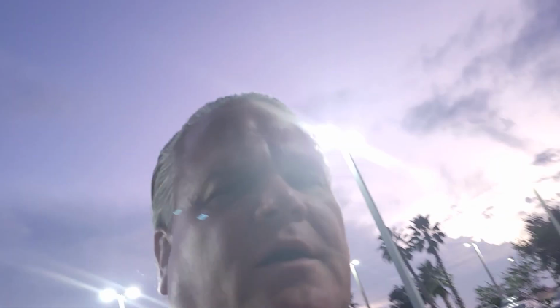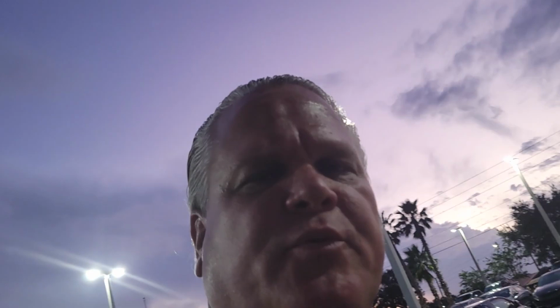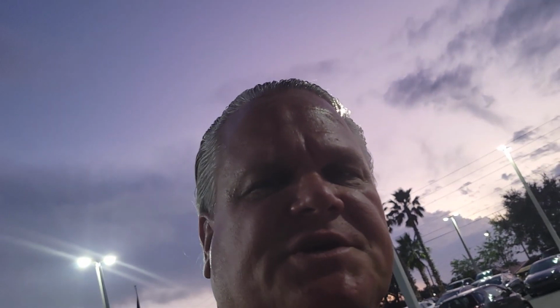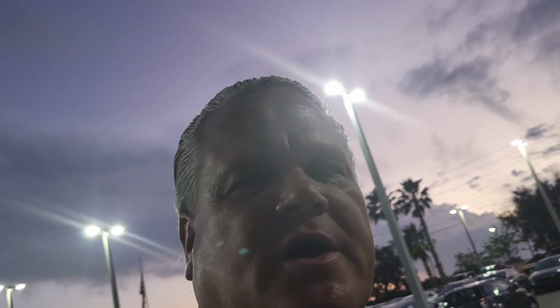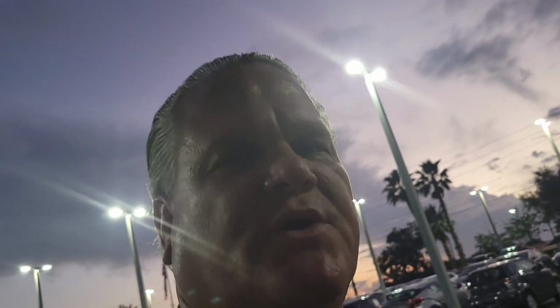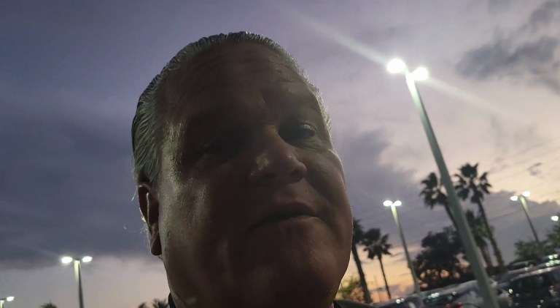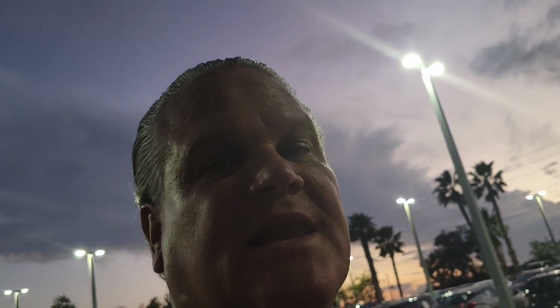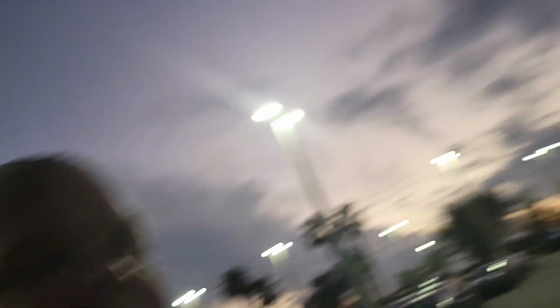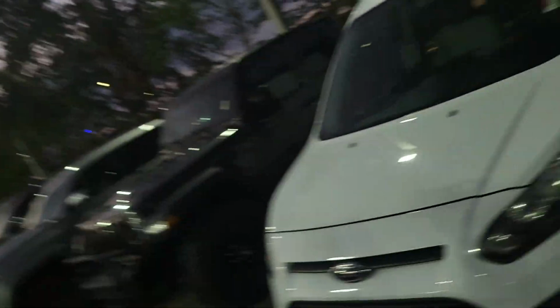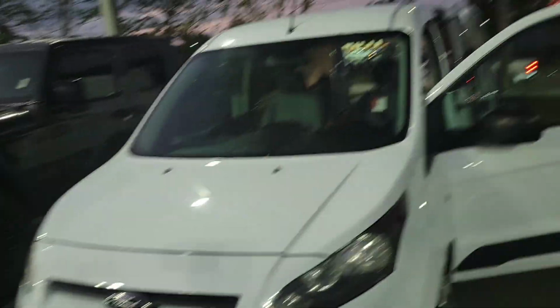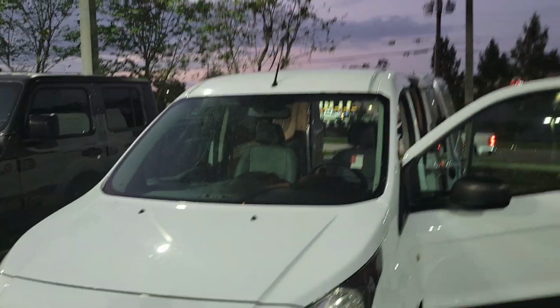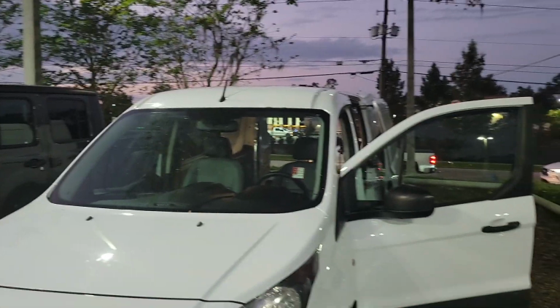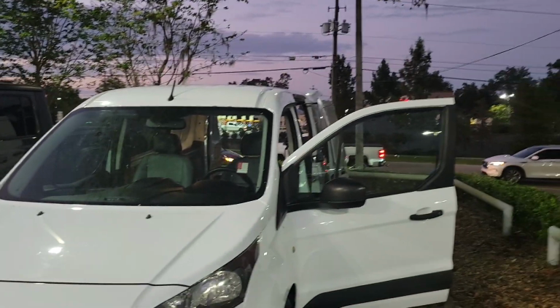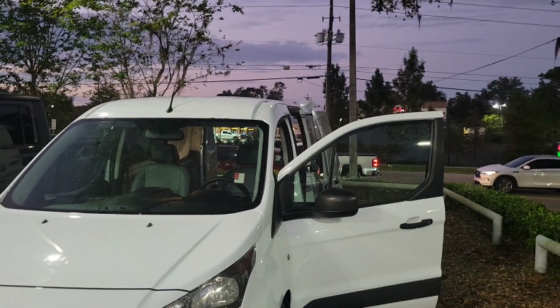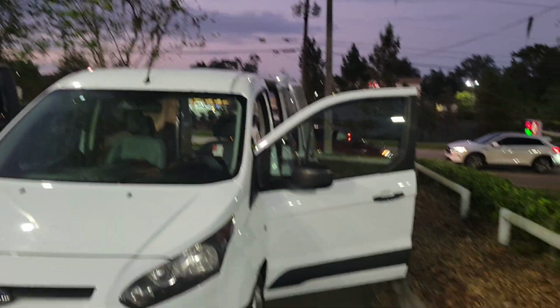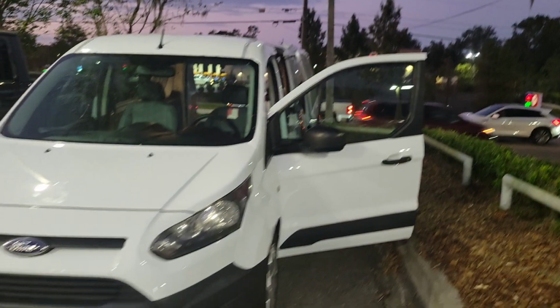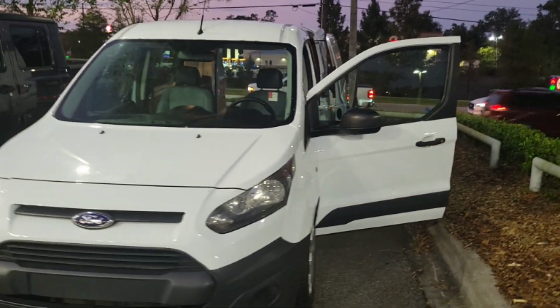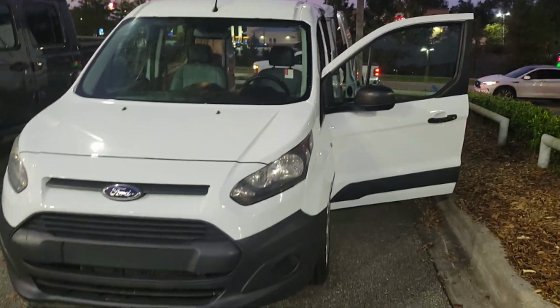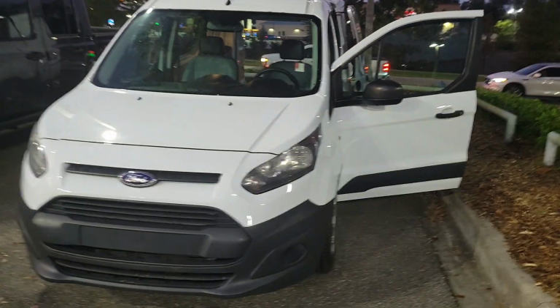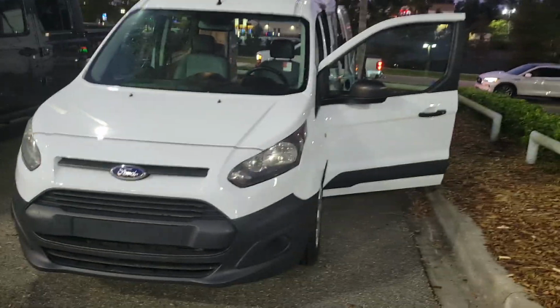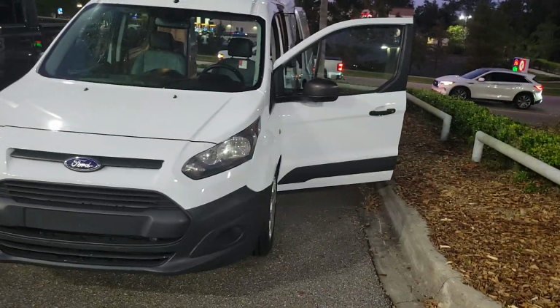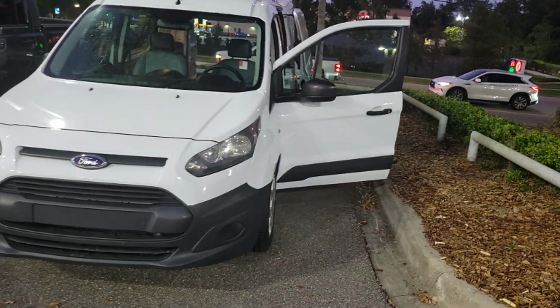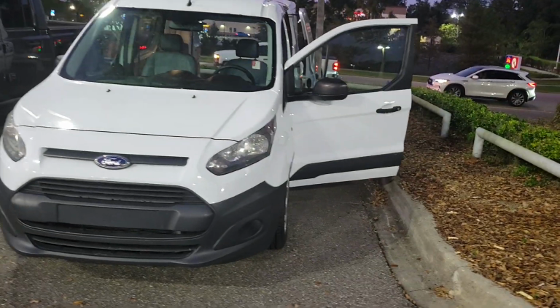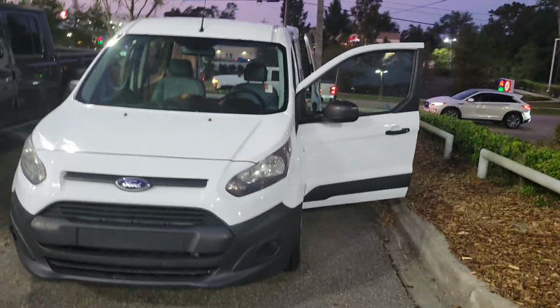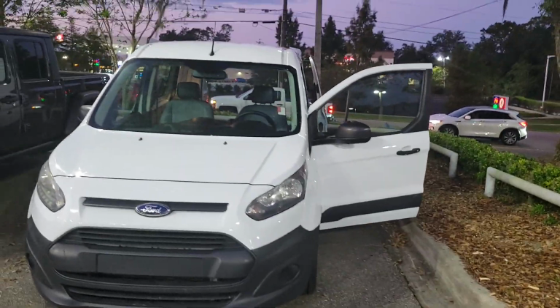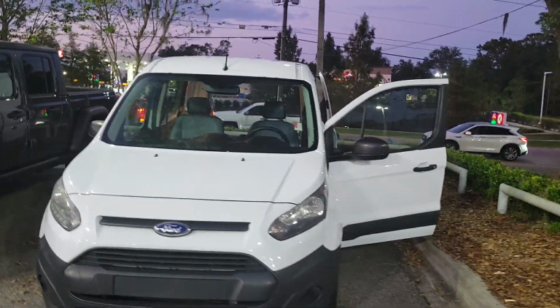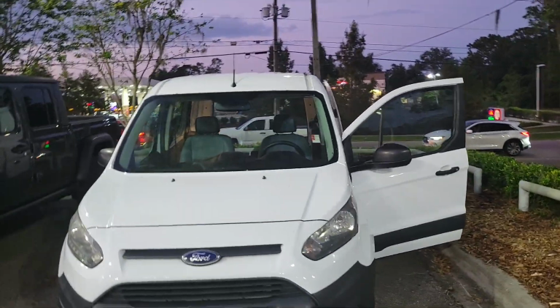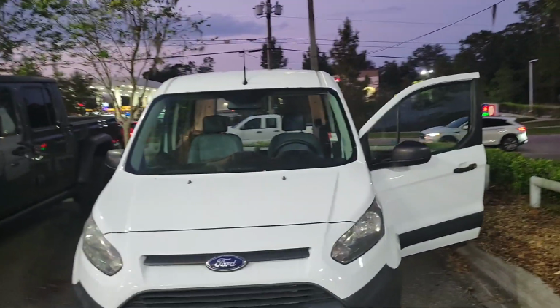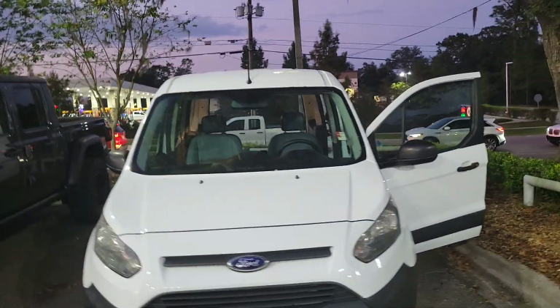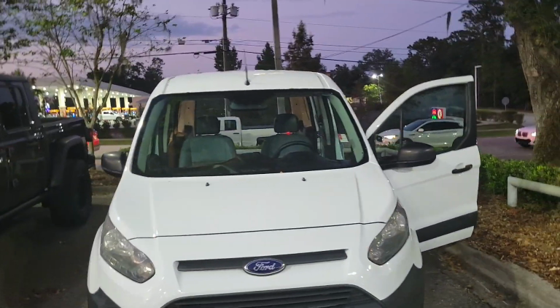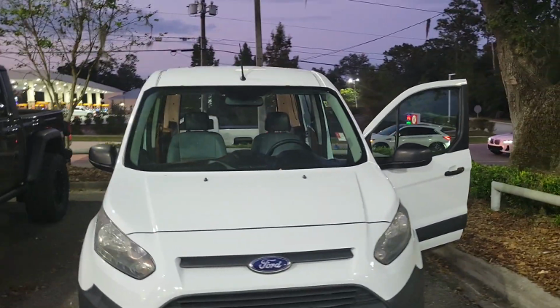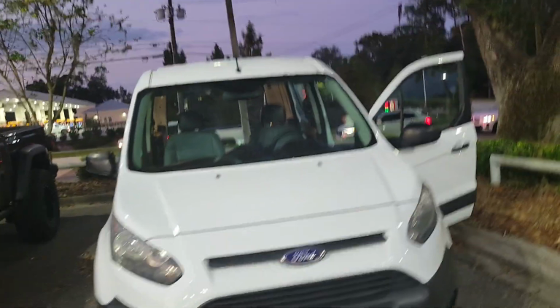Hi, Bruce here, Parks Toyota of the Land certified representative. Want to give you a quick walk-around video on your 2016 Ford Transit Connect.